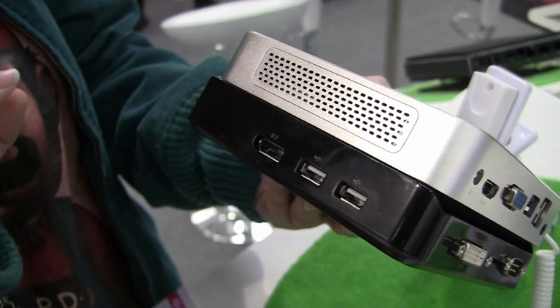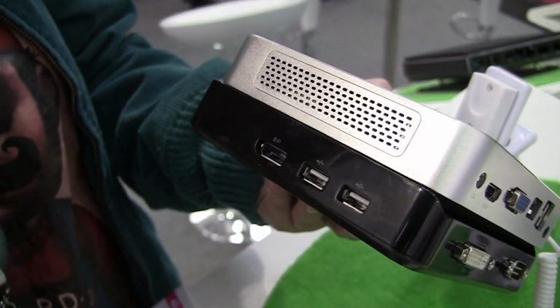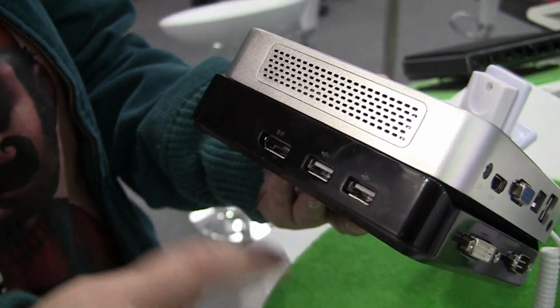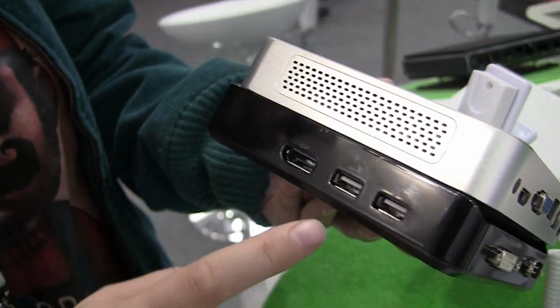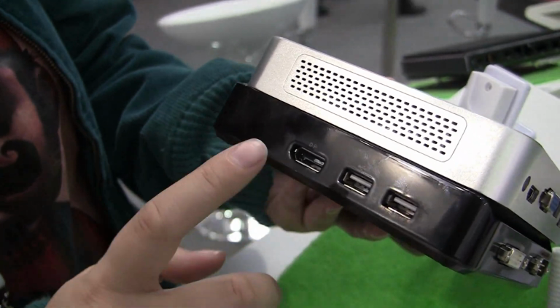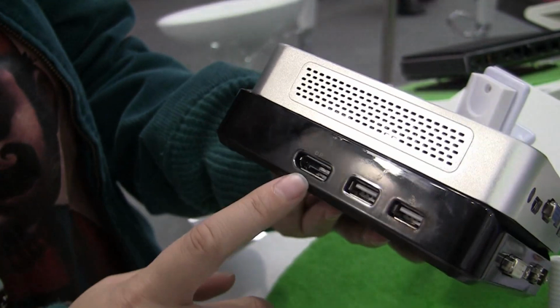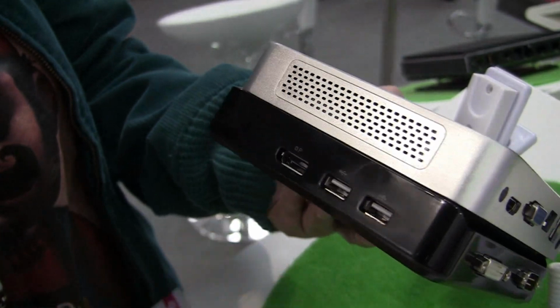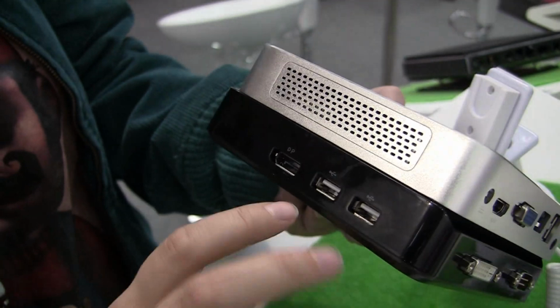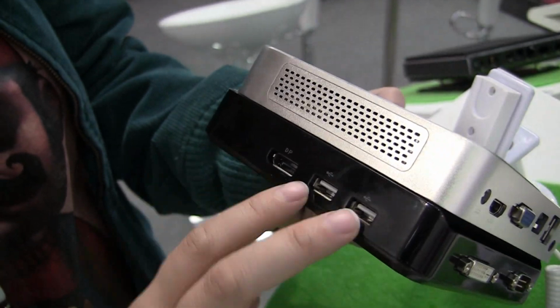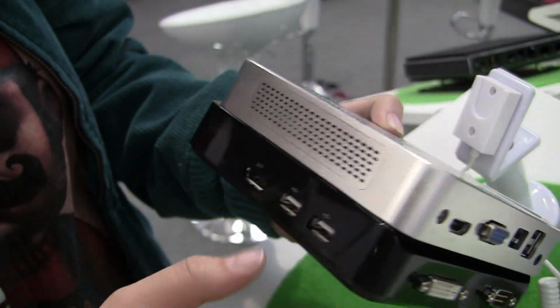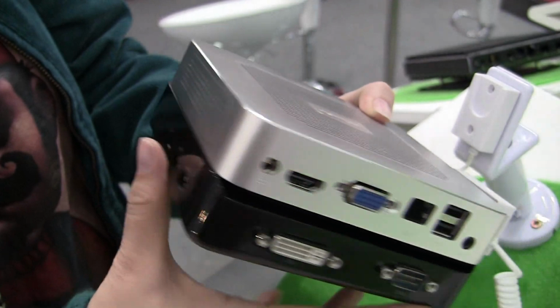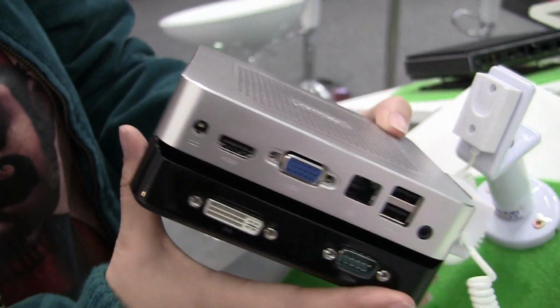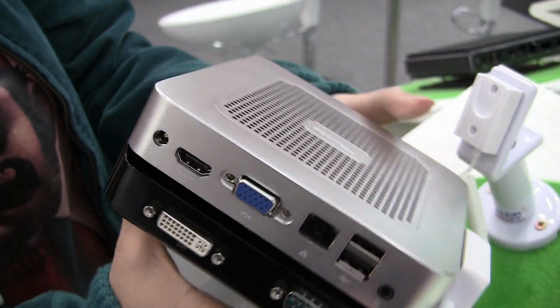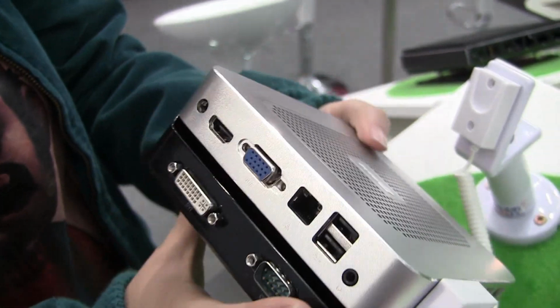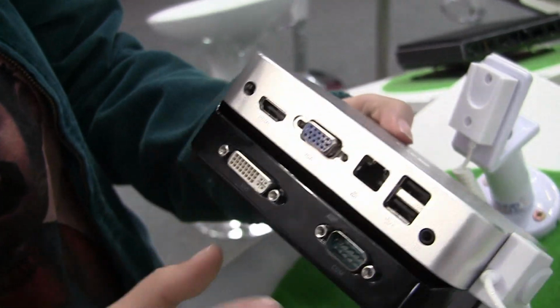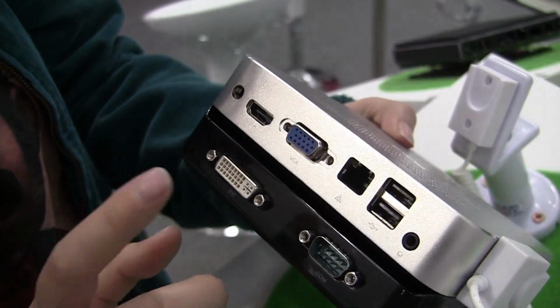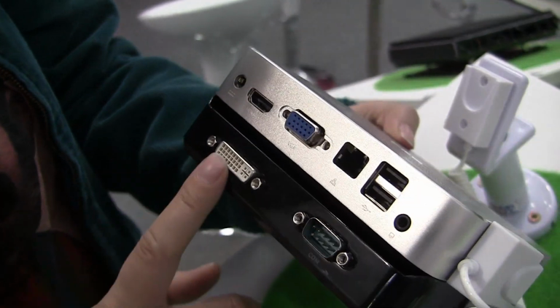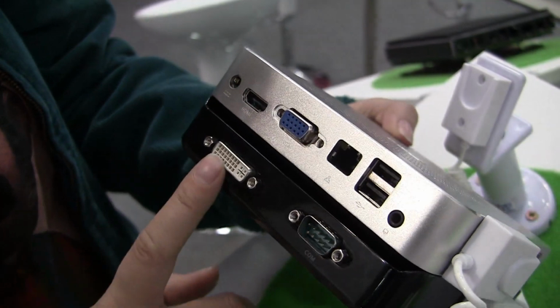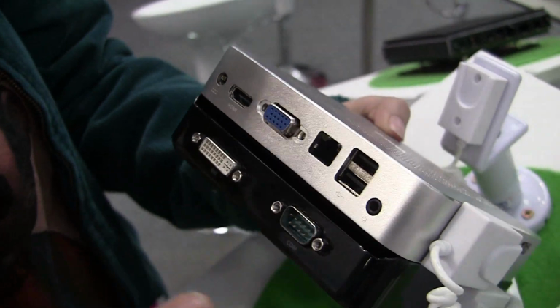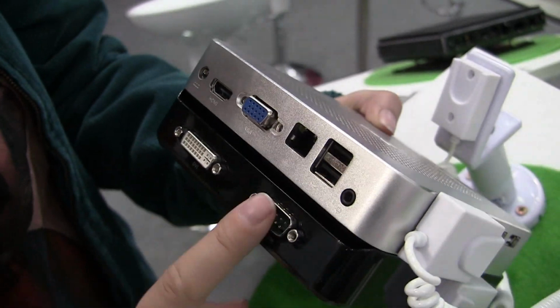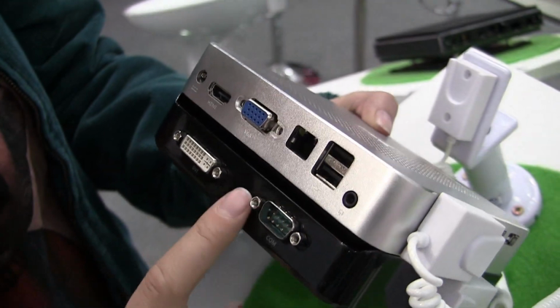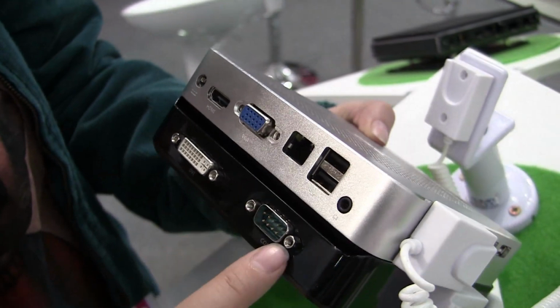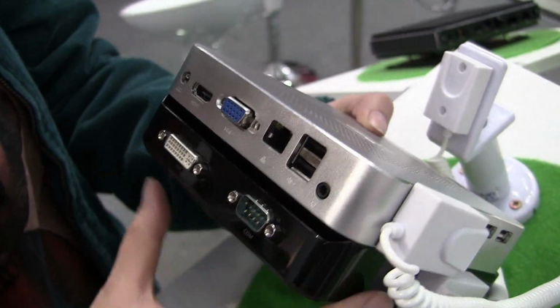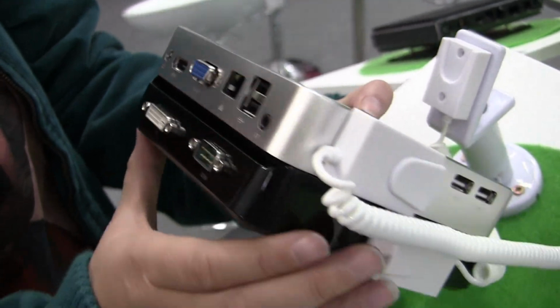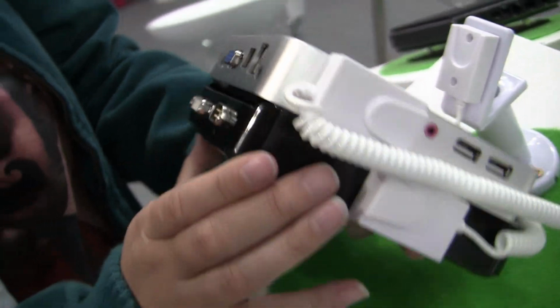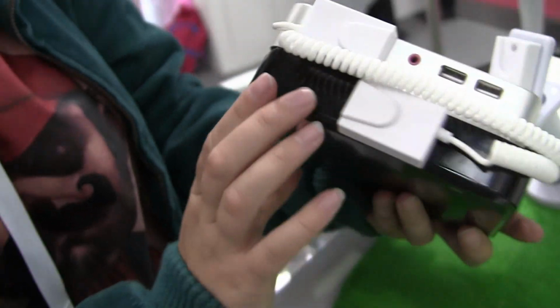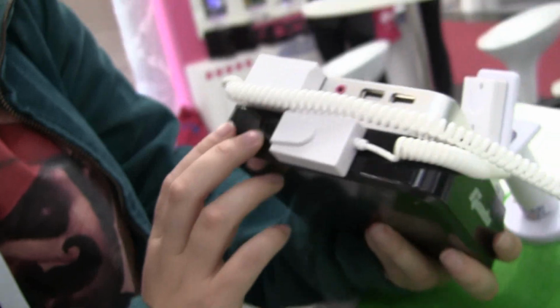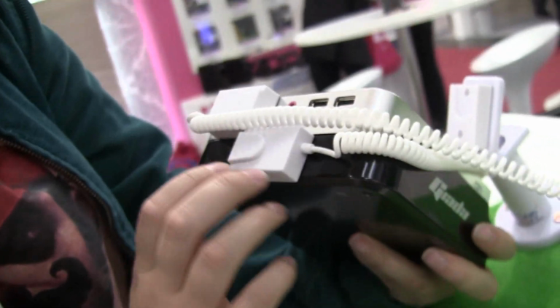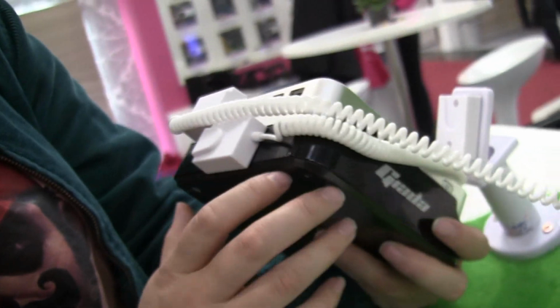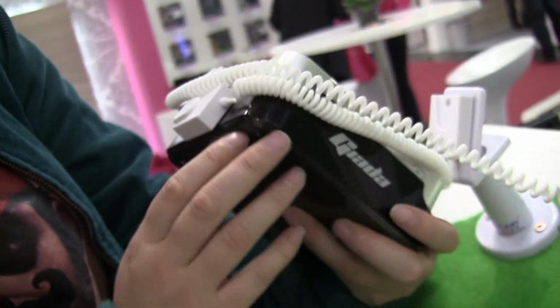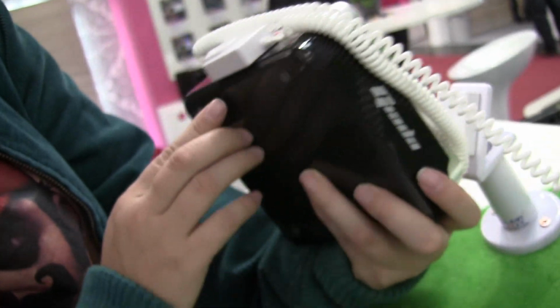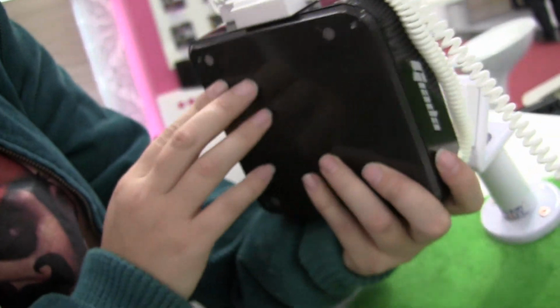Right now we're seeing it with a large display port, two more USB 2.0s, a DVI port, and a COM port.